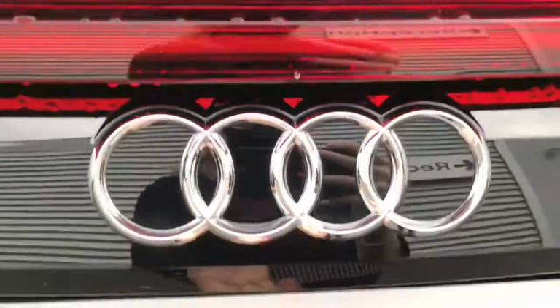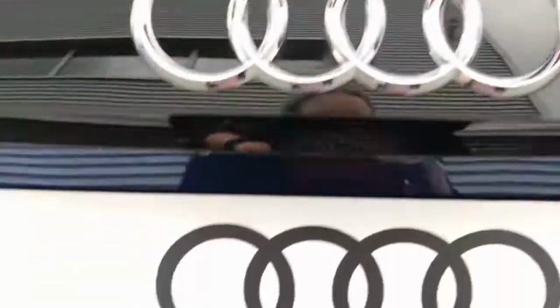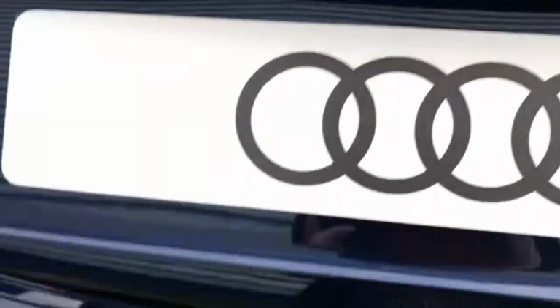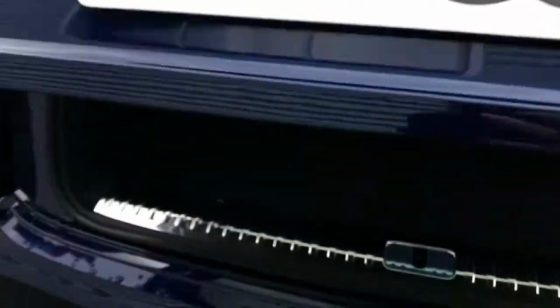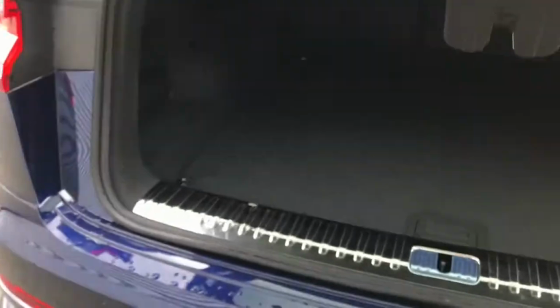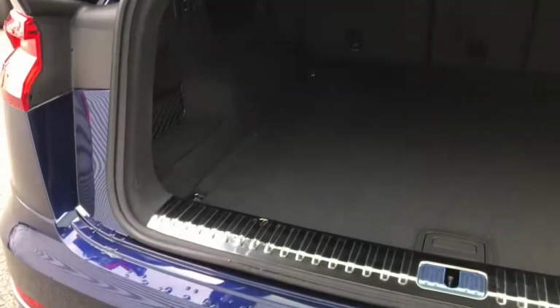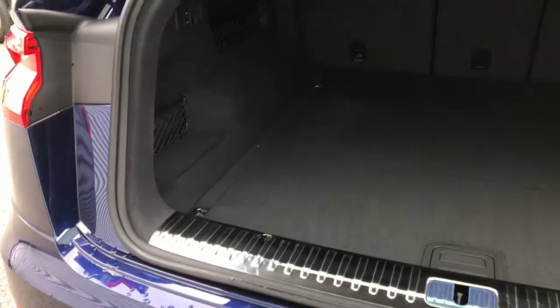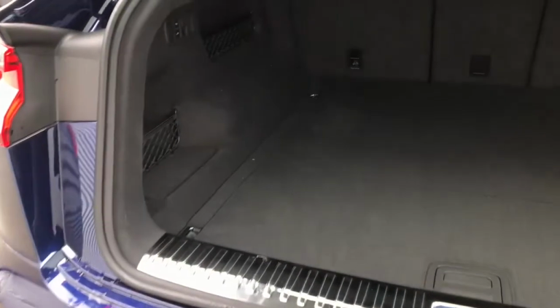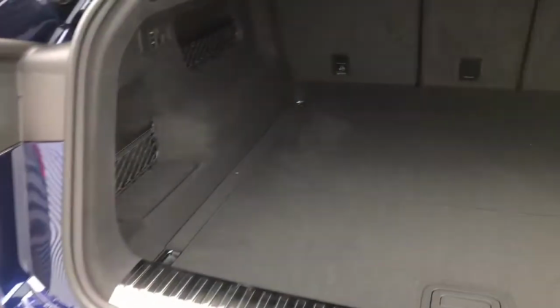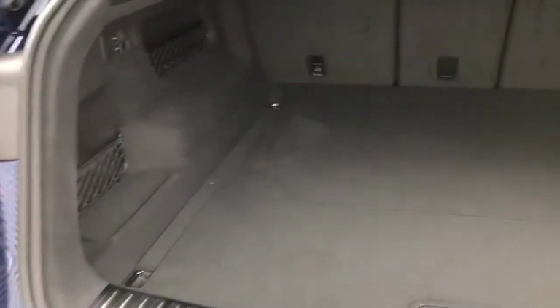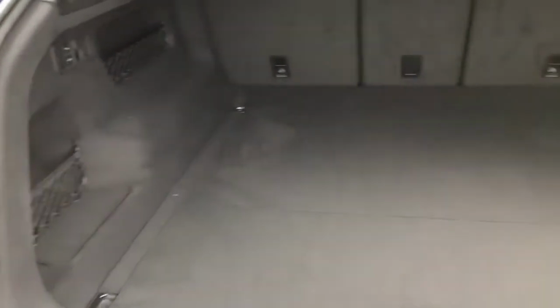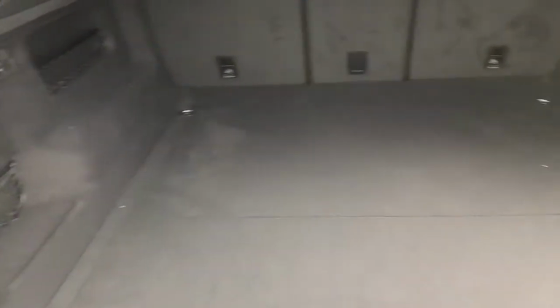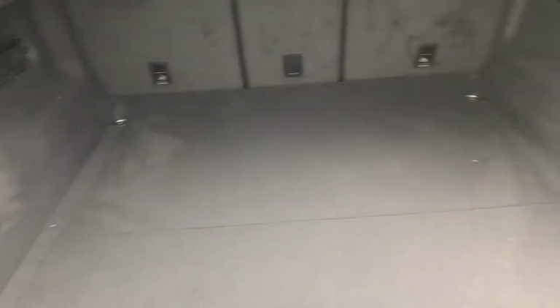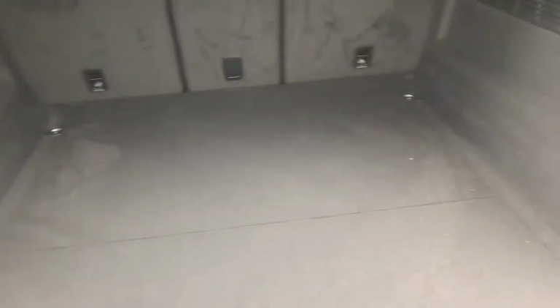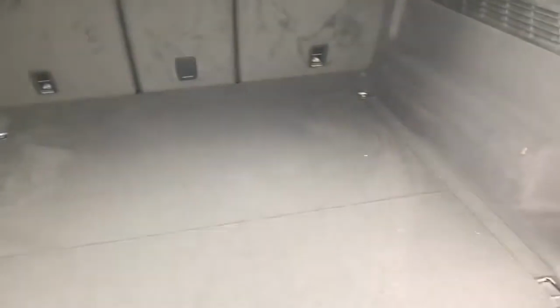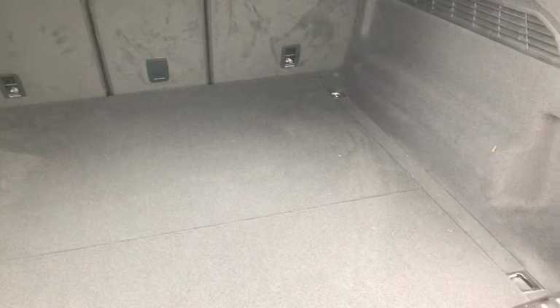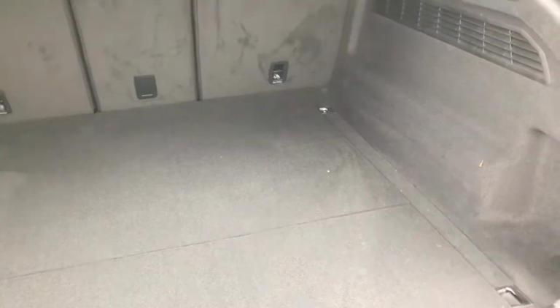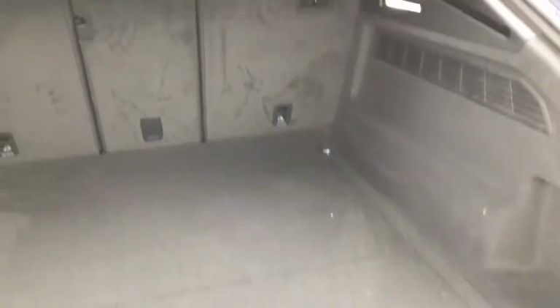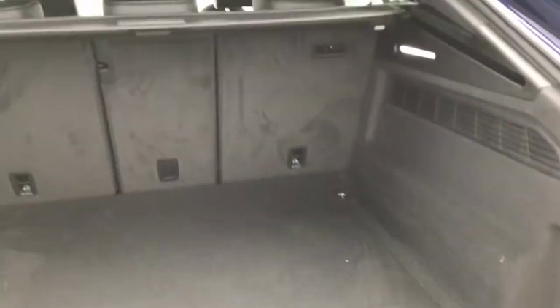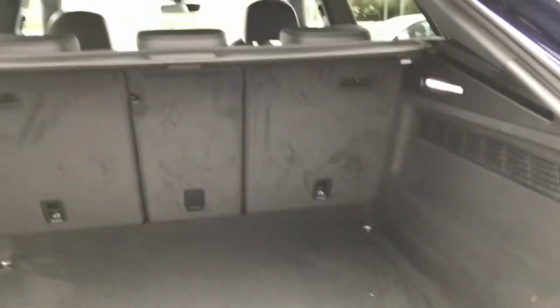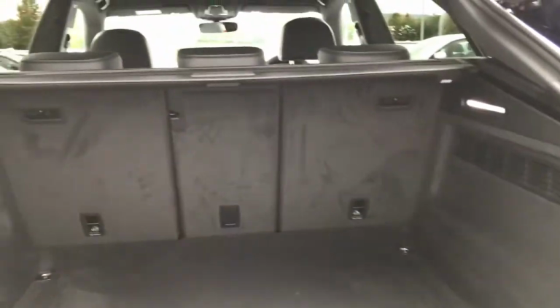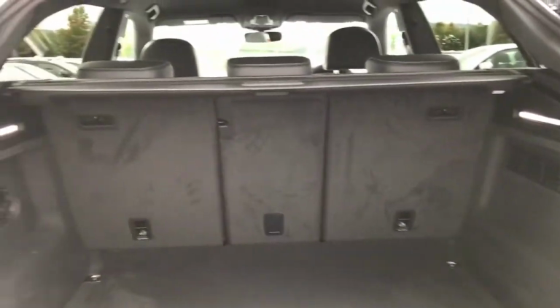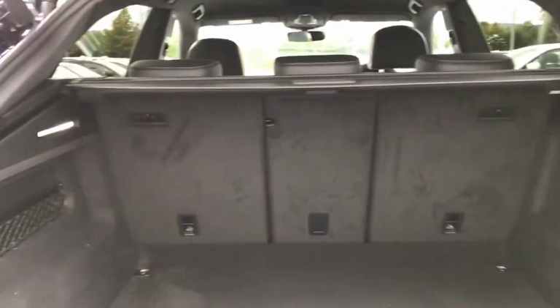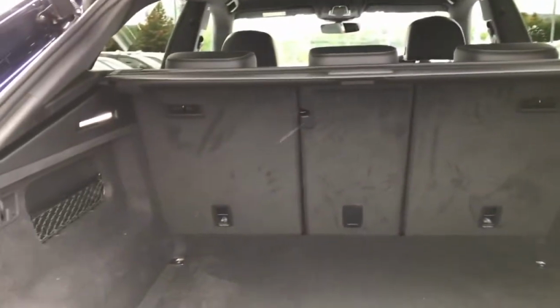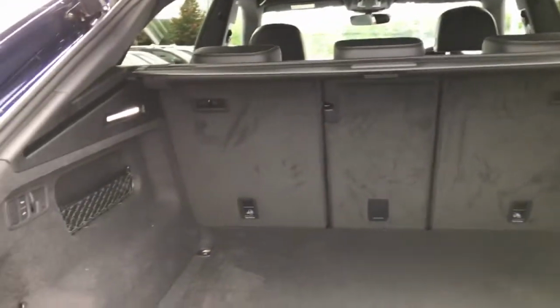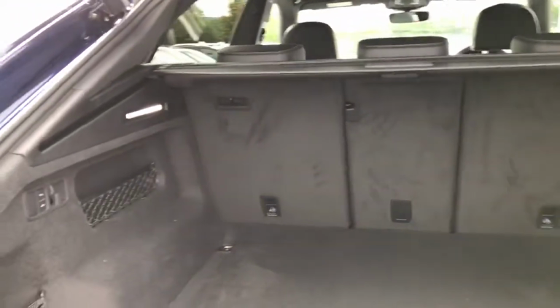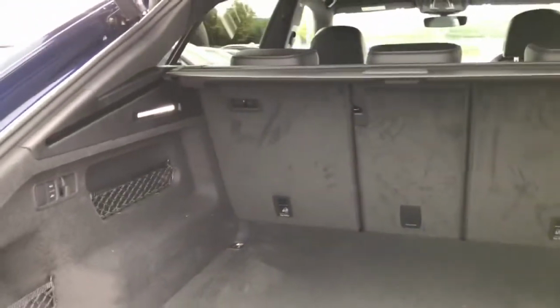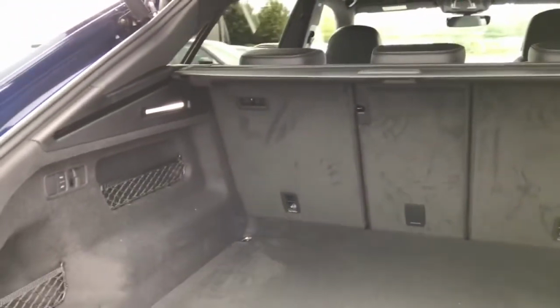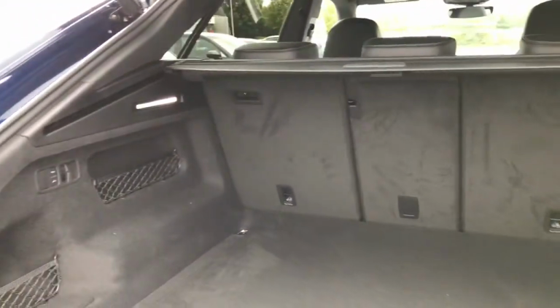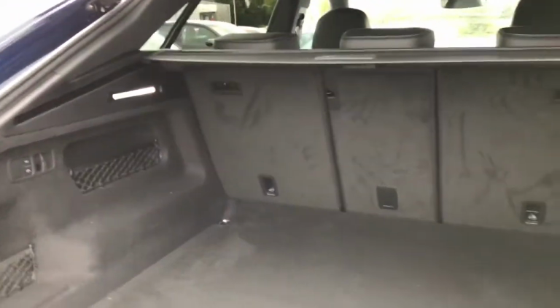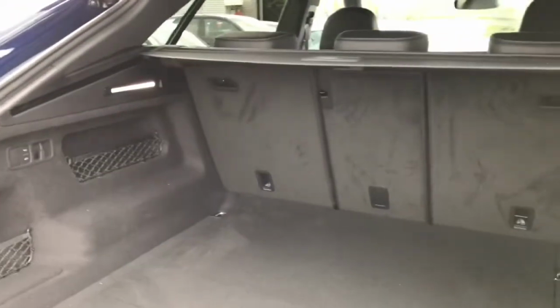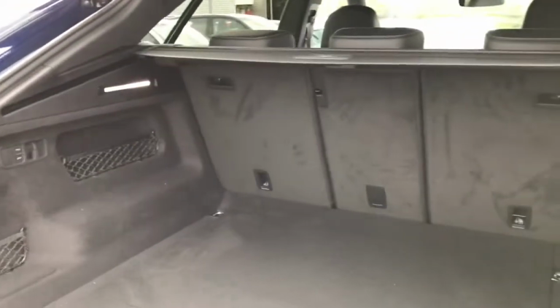As you can see here, the boot is operated by a power operated tailgate, and in the Audi Q8 there is plenty of boot space as this is a large SUV.